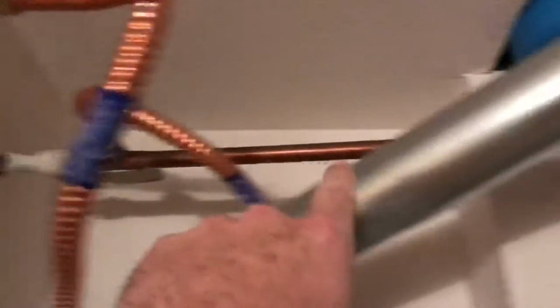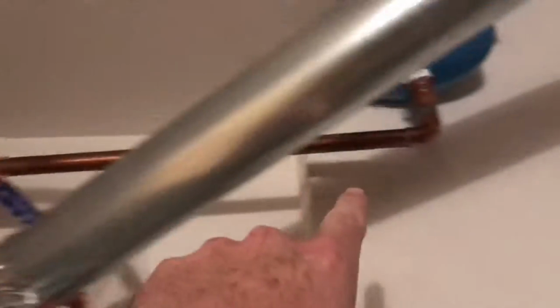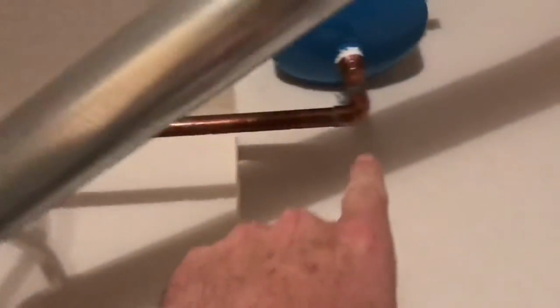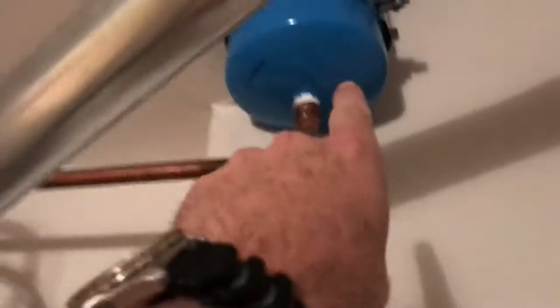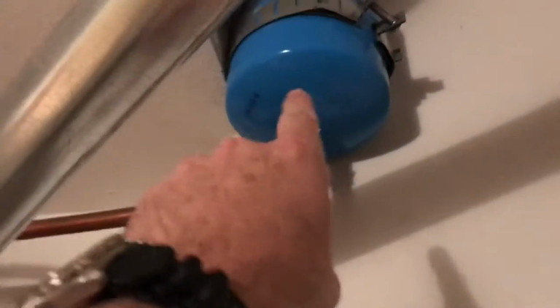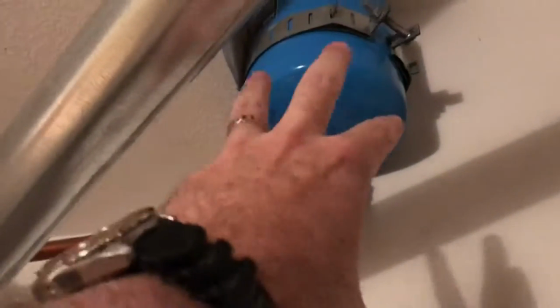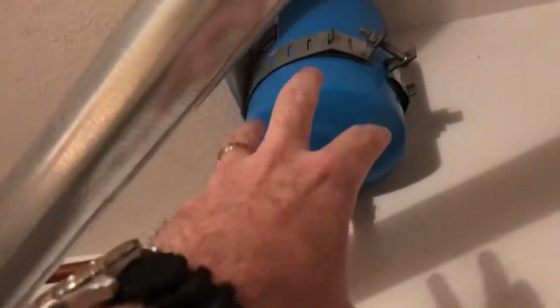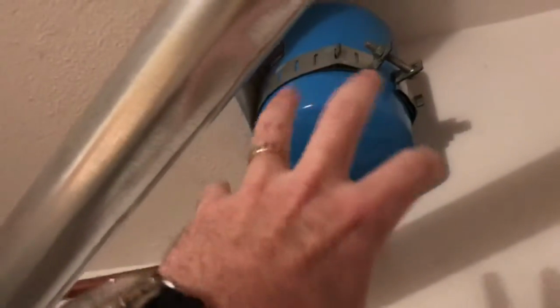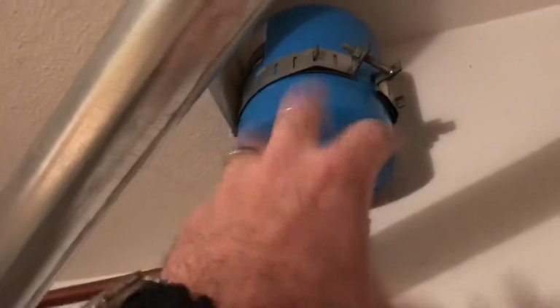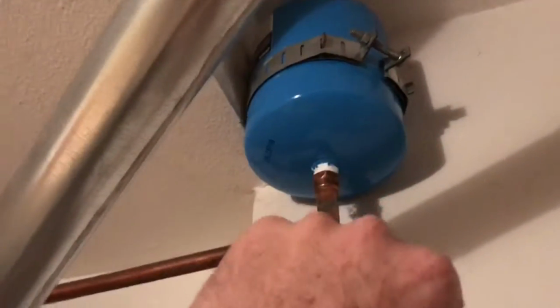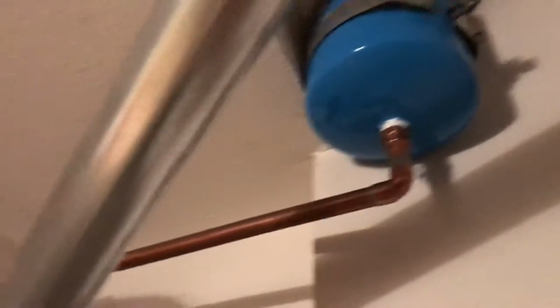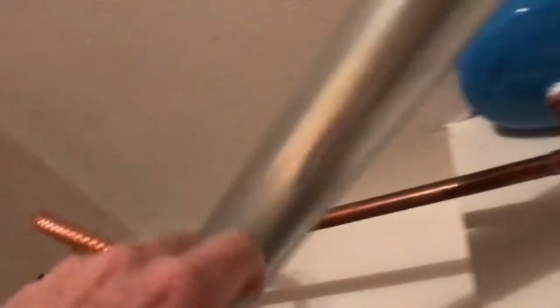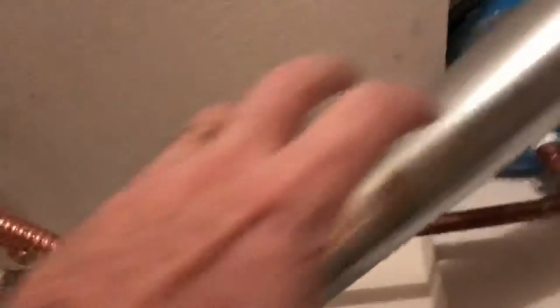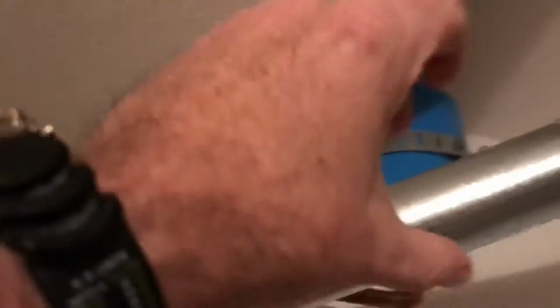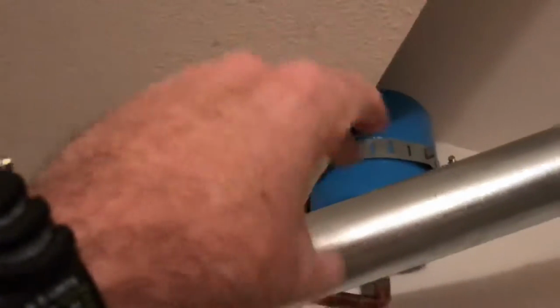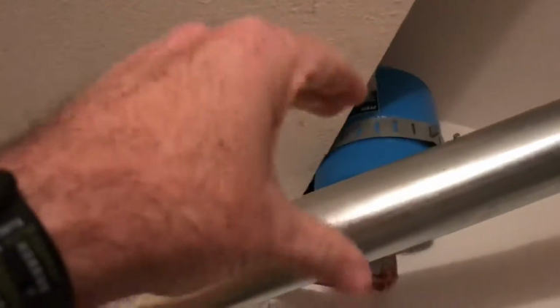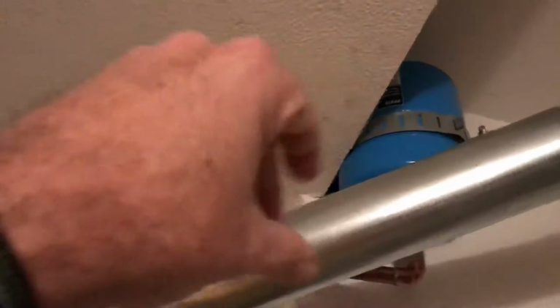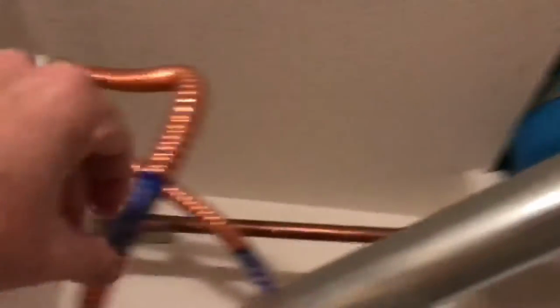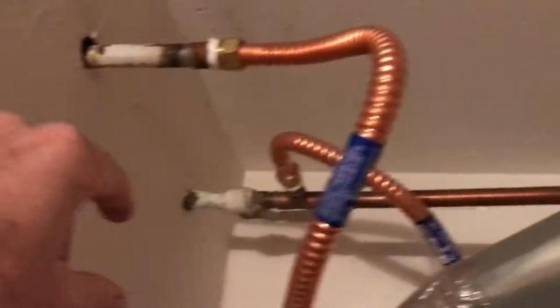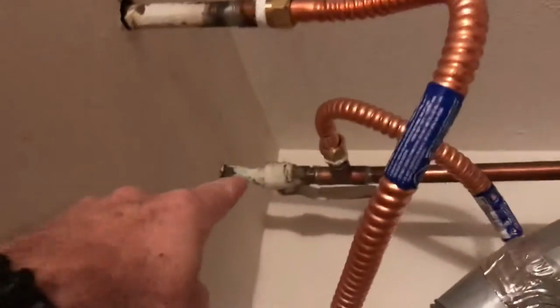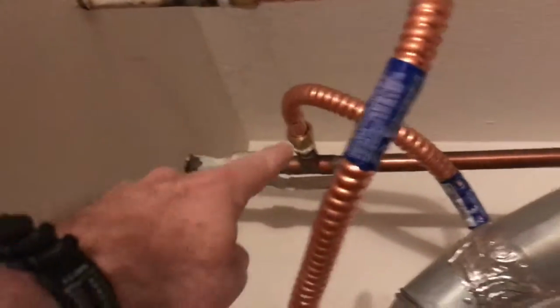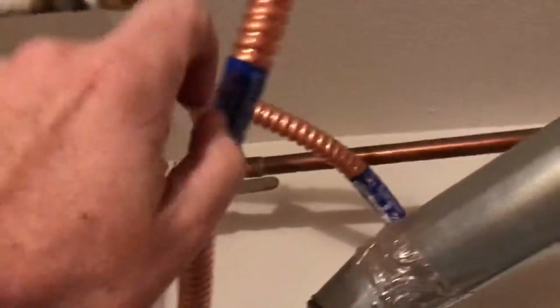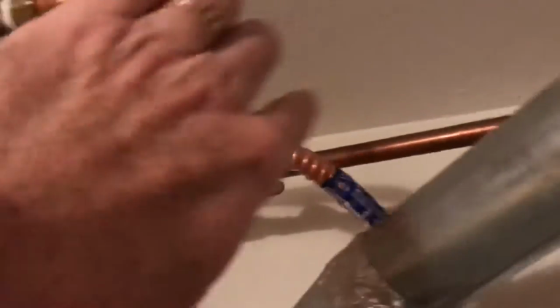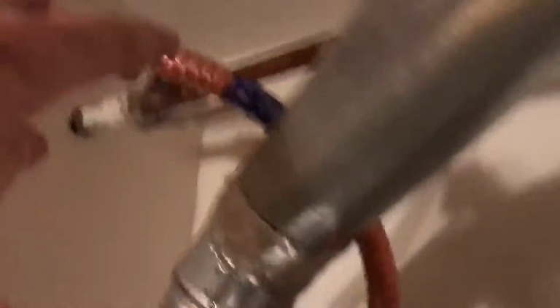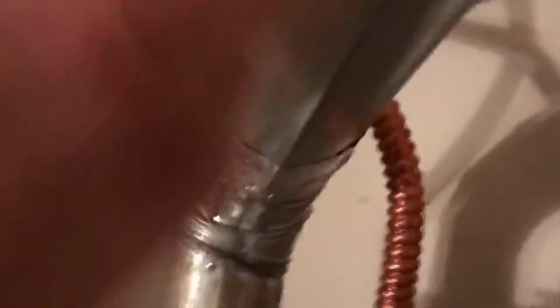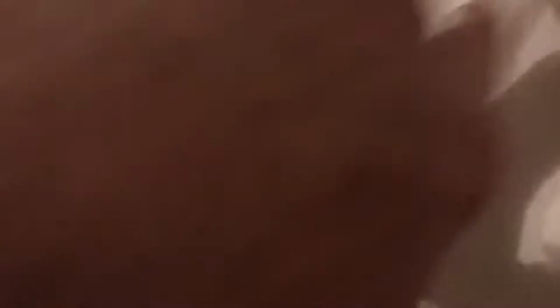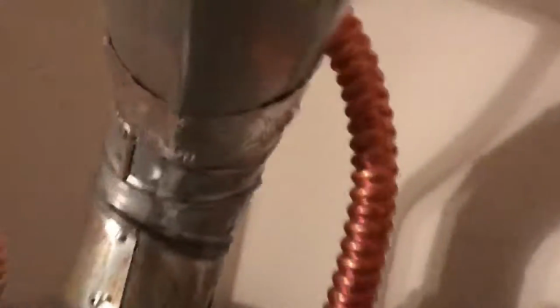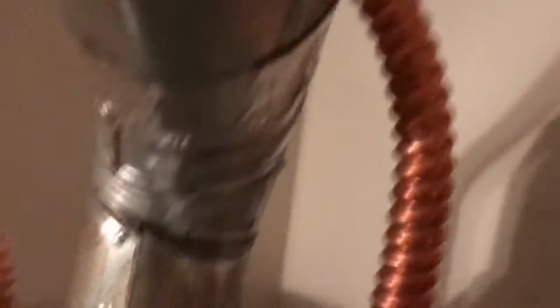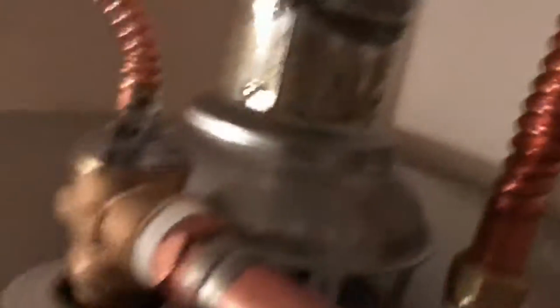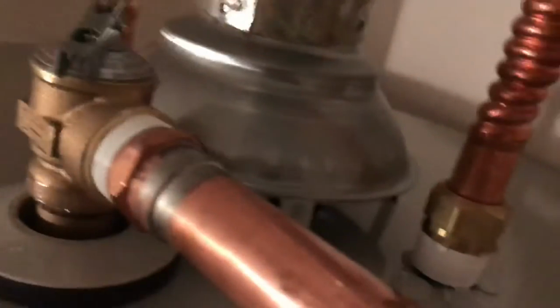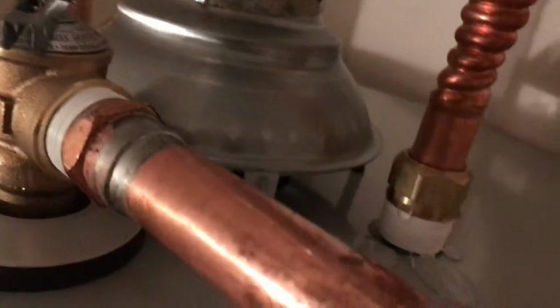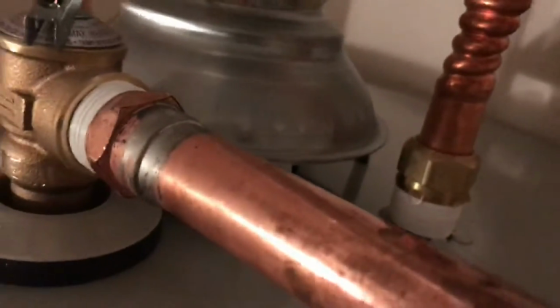This is an air bladder to prevent pipe knocking, so that's just sort of an expansion valve basically. Water comes down through here and goes into the water heater.